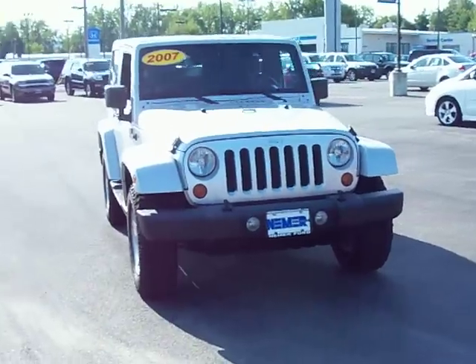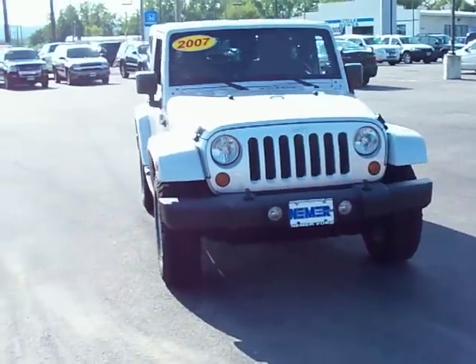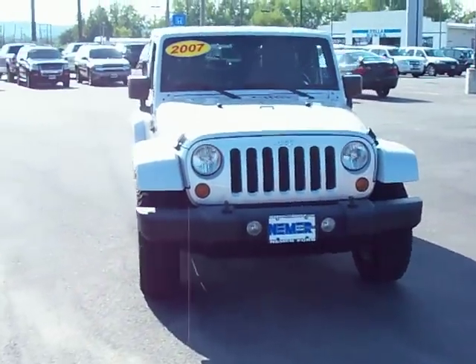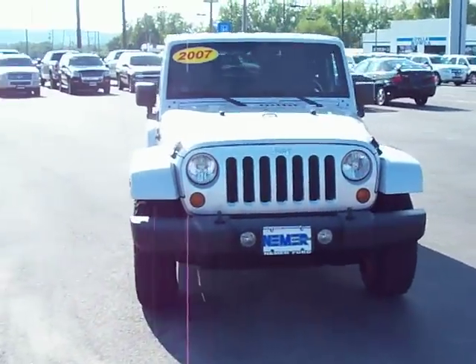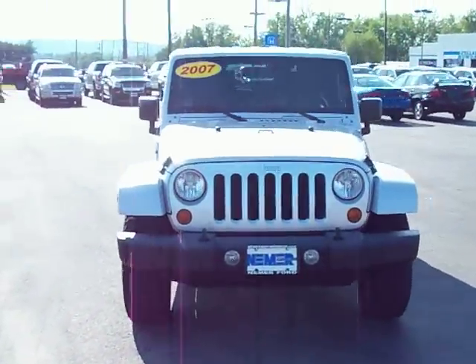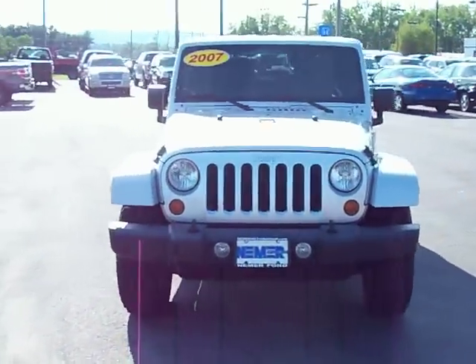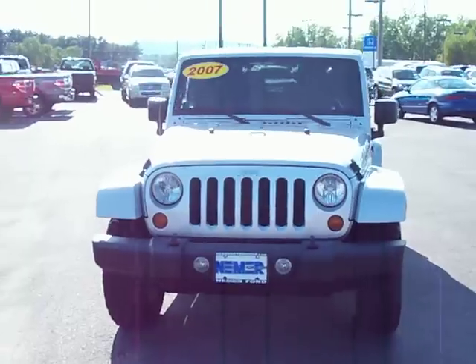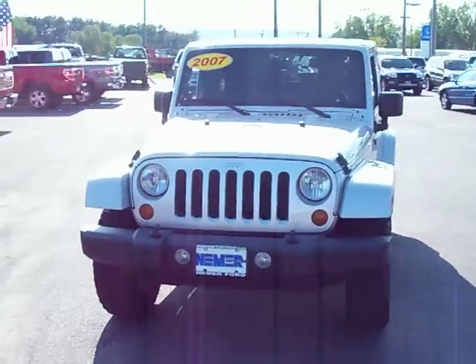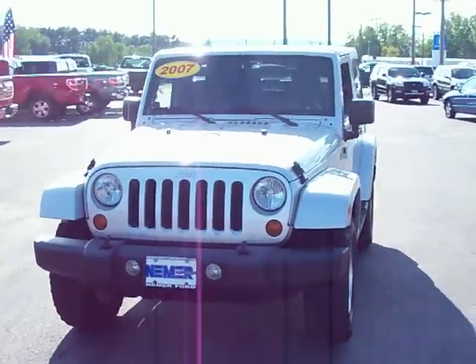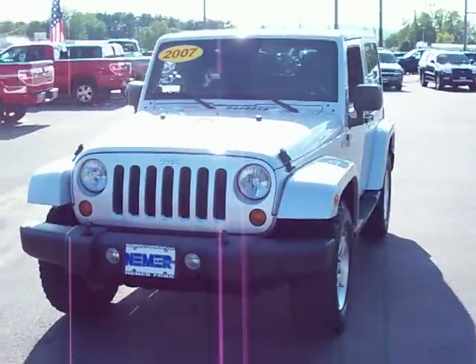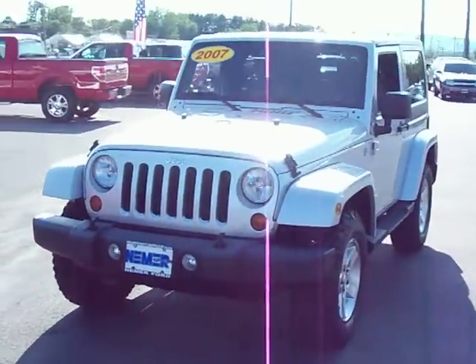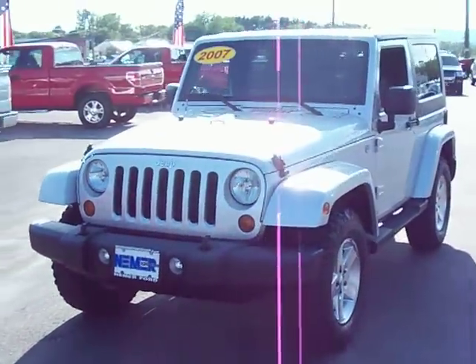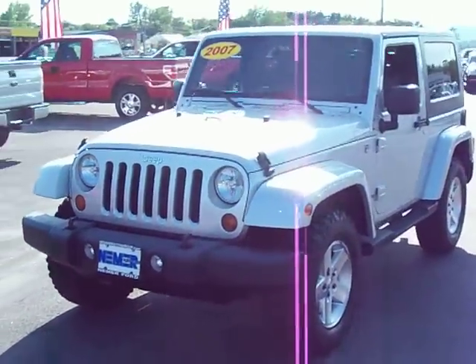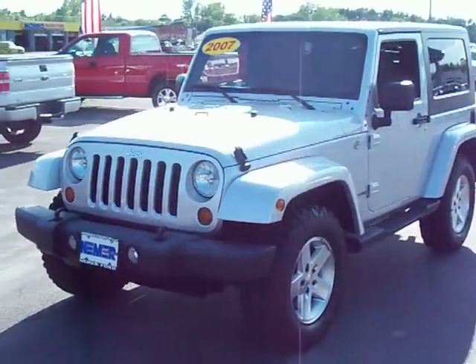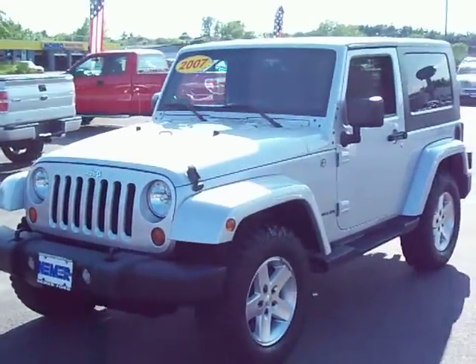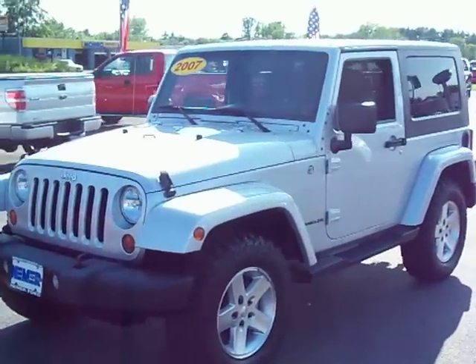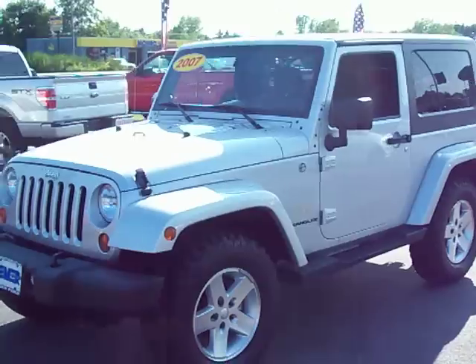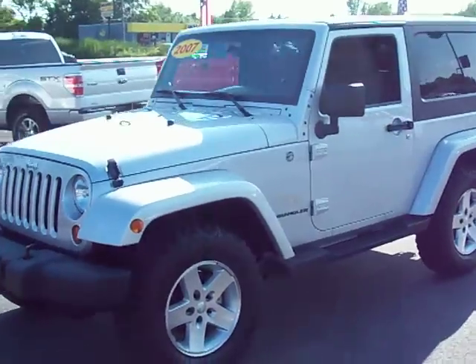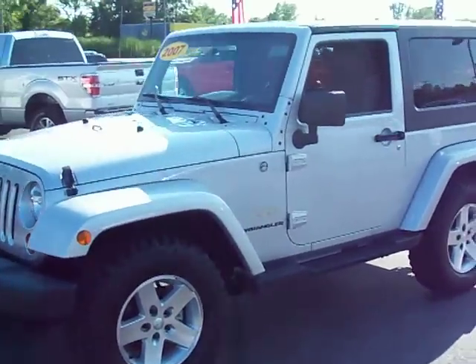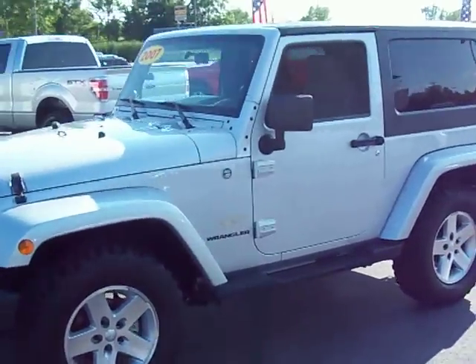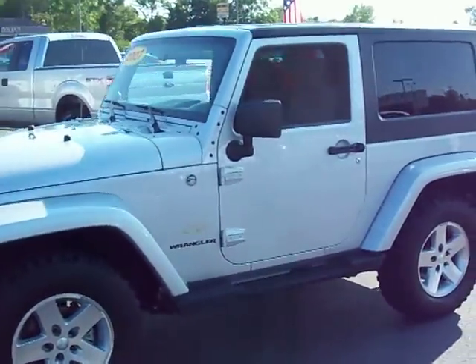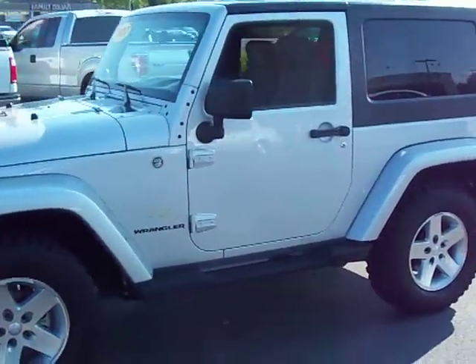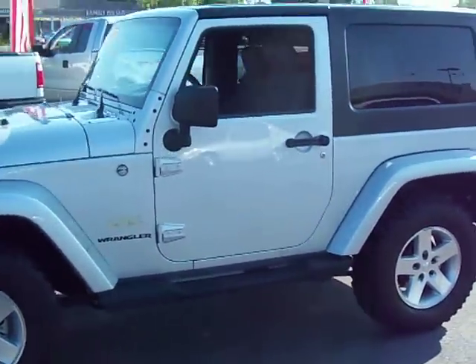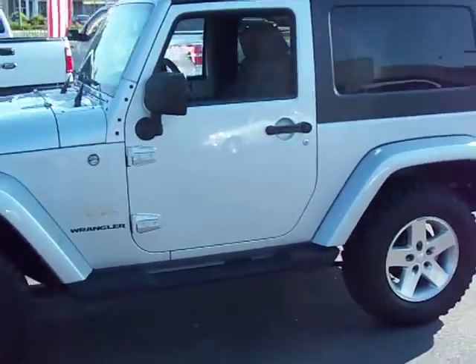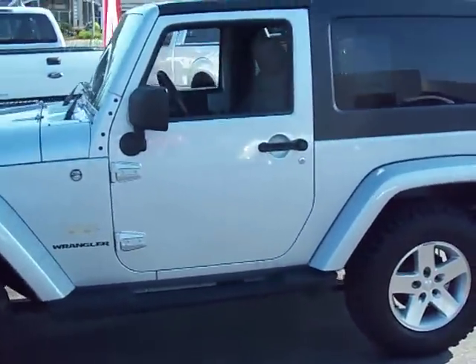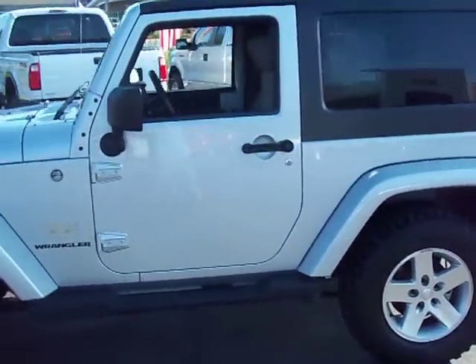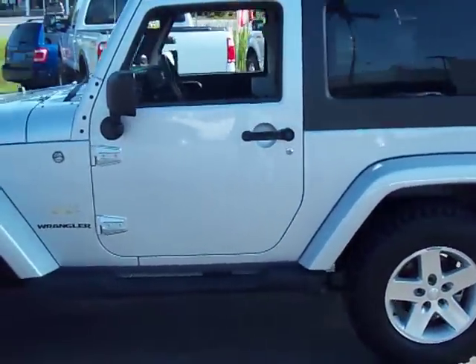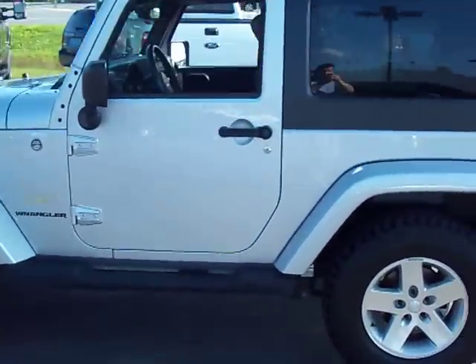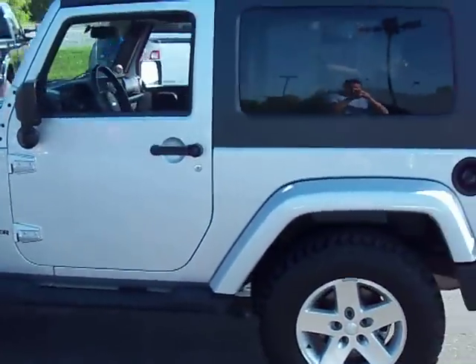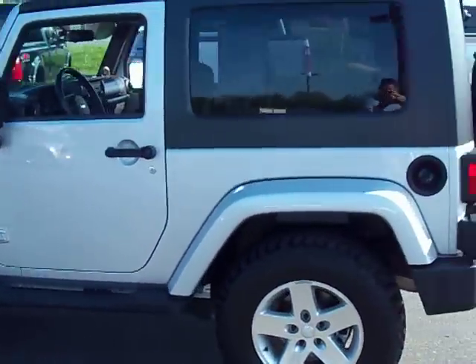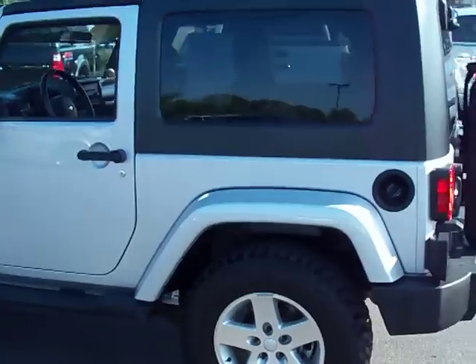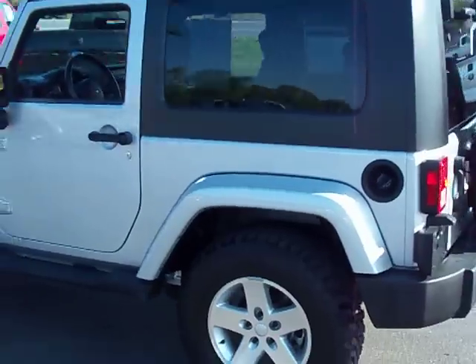Welcome to another NeymarFord.com video walk around. It's time we have another vehicle off of our pre-owned lot. It's a 2007 Jeep Wrangler Sahara. This is a rare low mileage Sahara — it's a 2007, only has 13,000 miles on it.